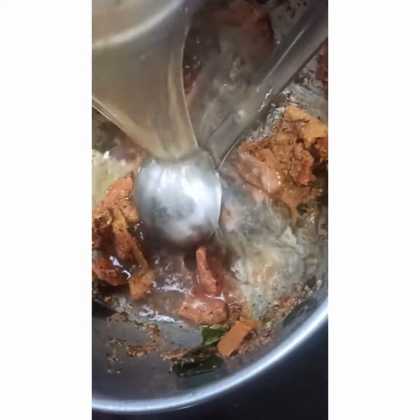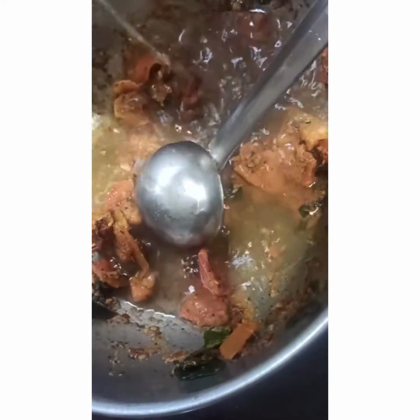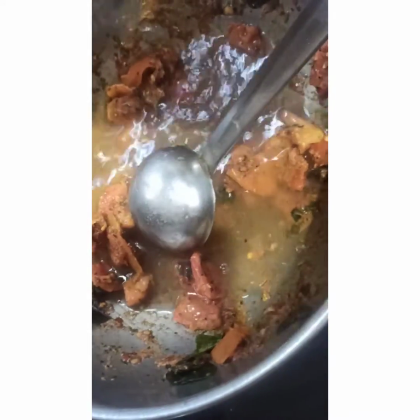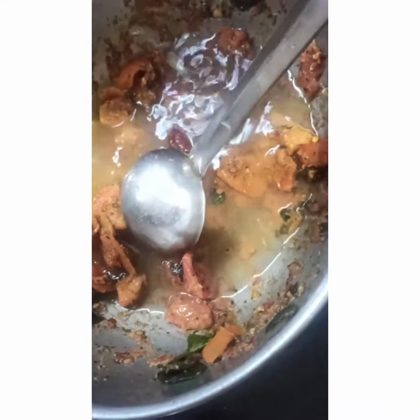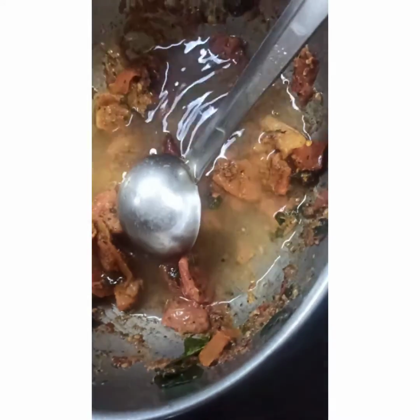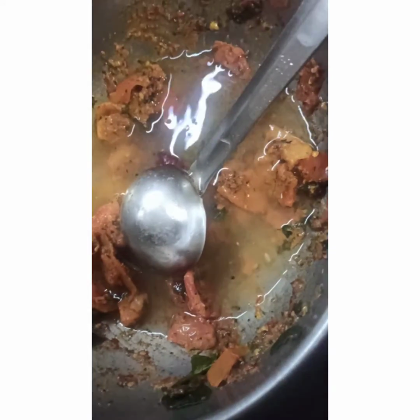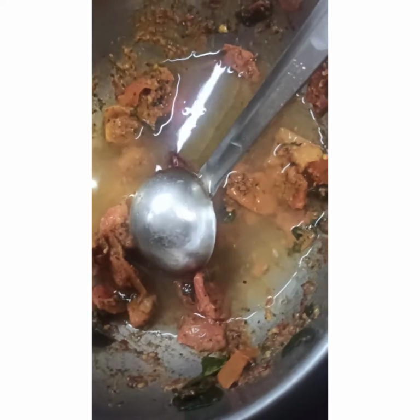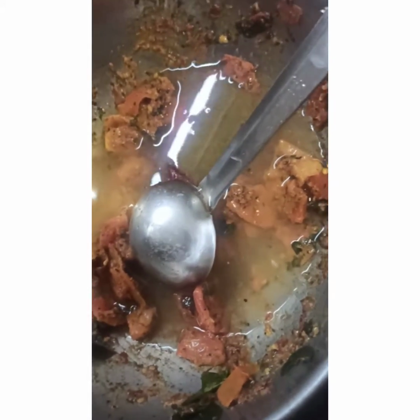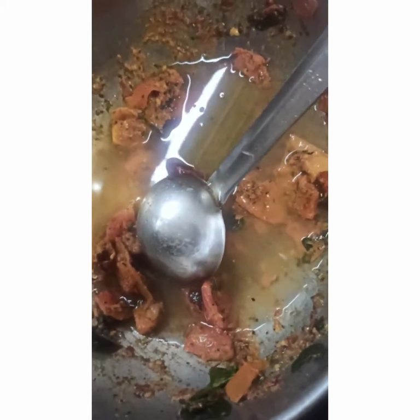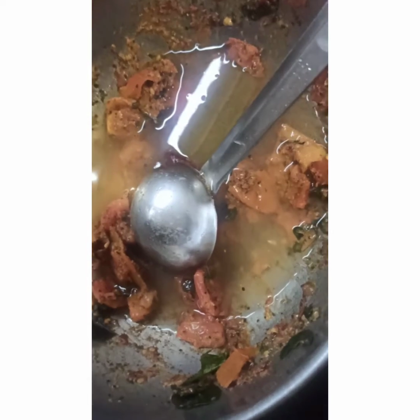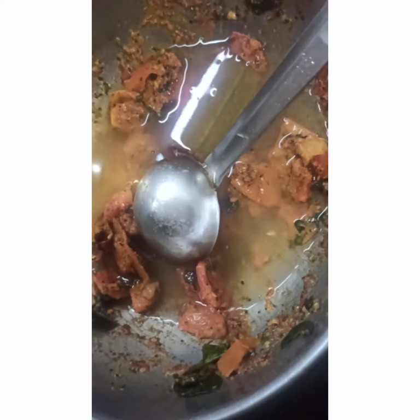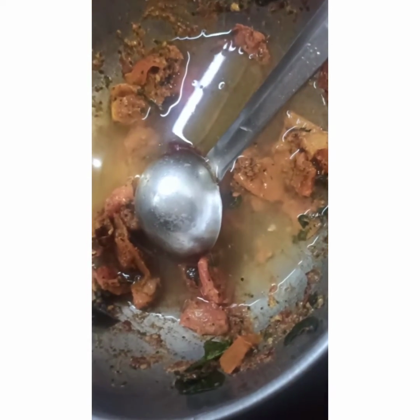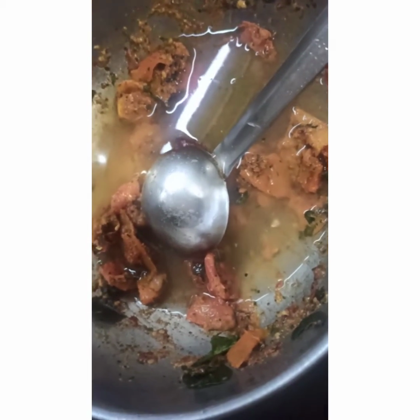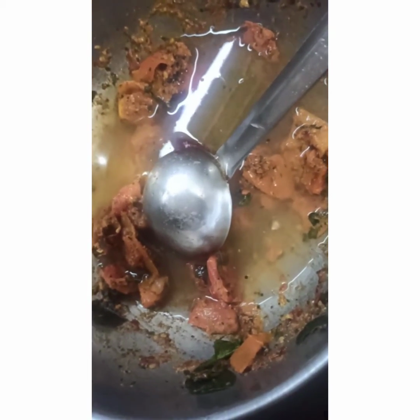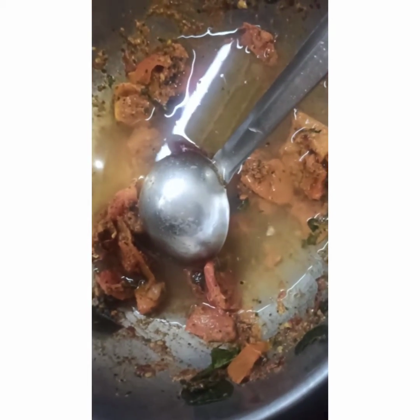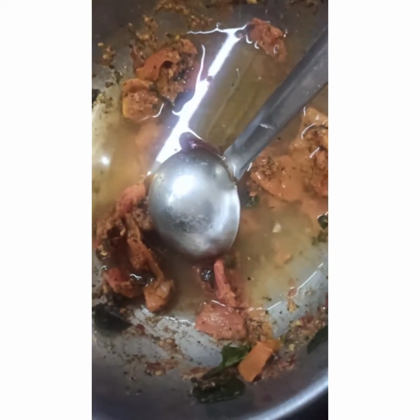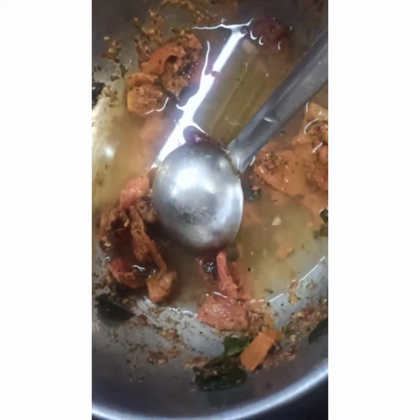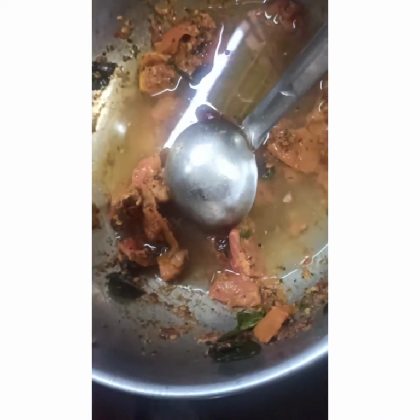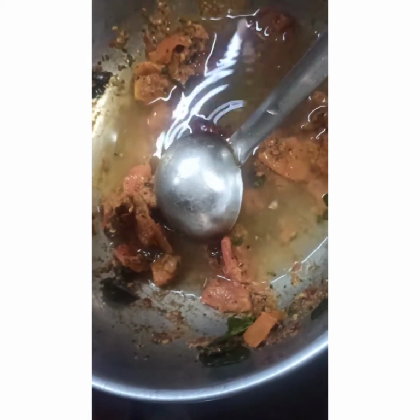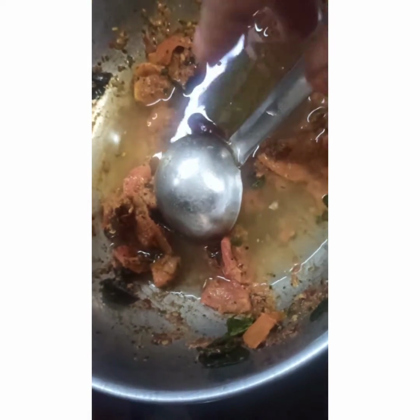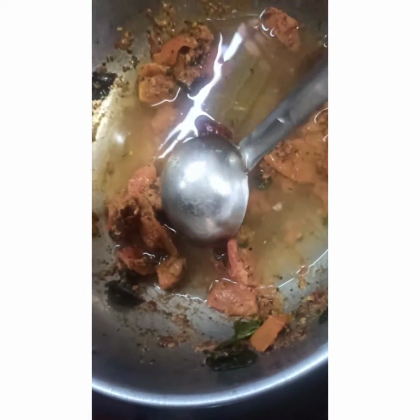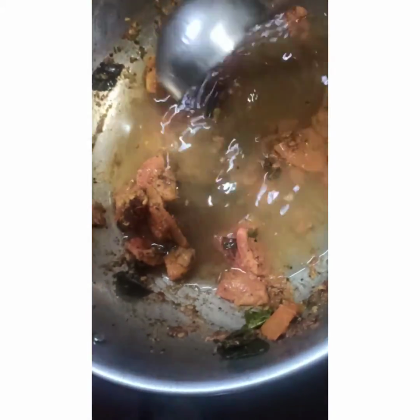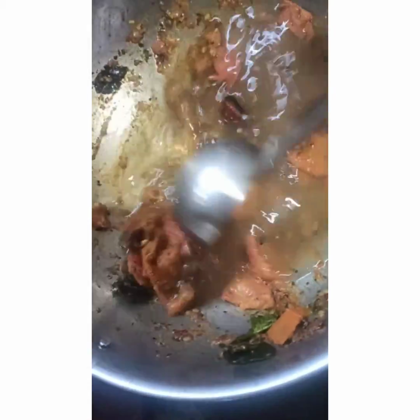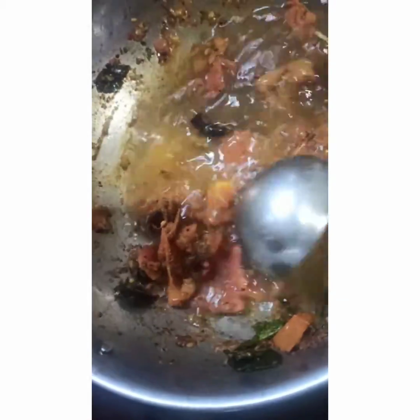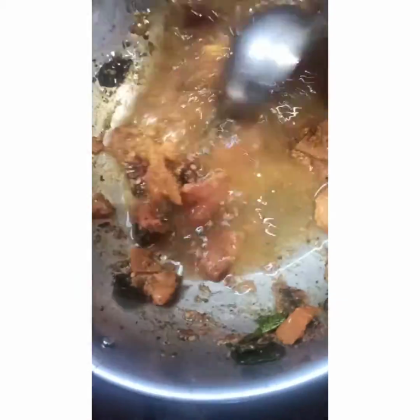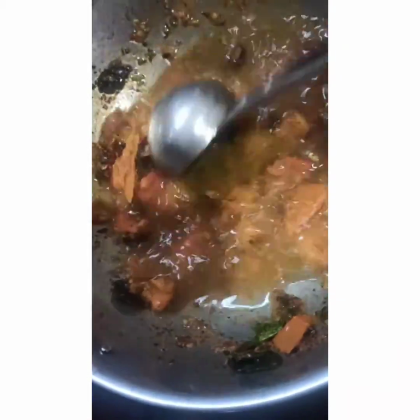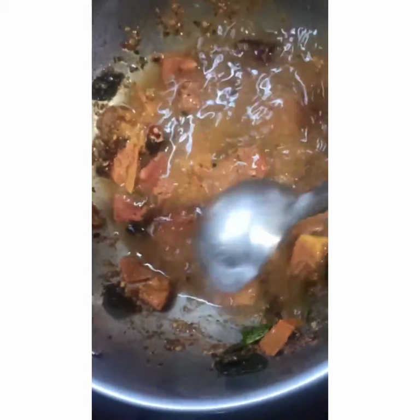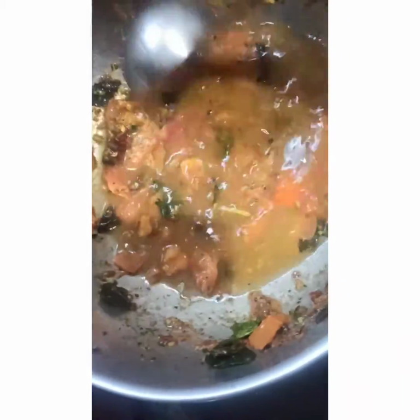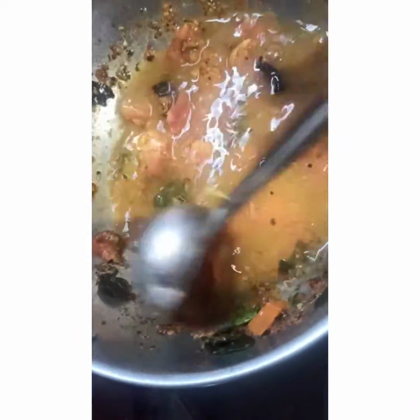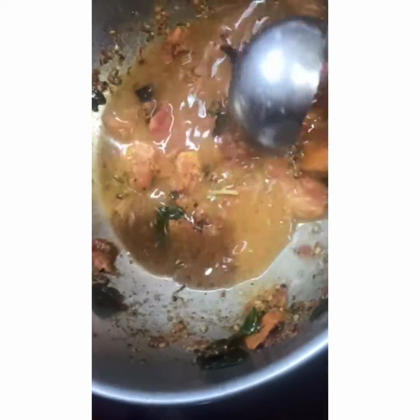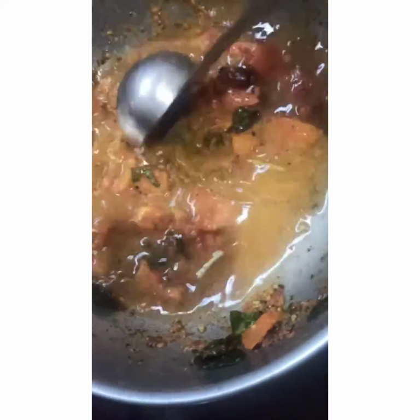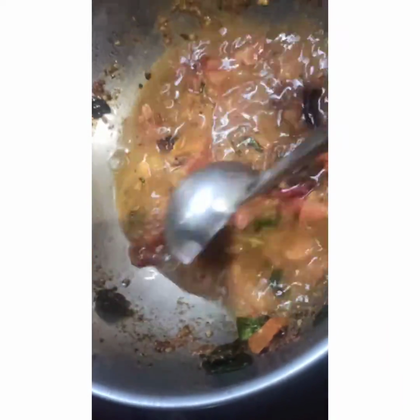The rice is ready. It's very easy and simple, about 5 minutes. Now let's go to the rice and eat rice. You can eat rice.